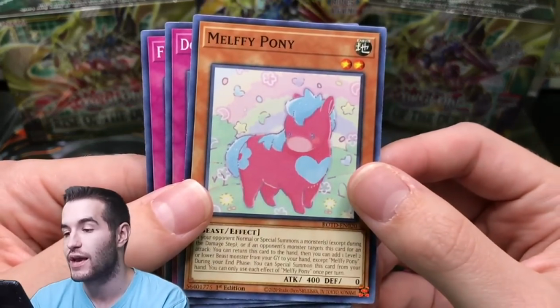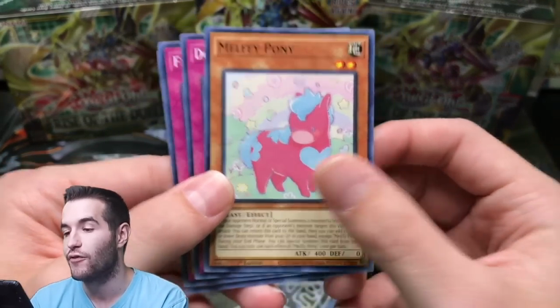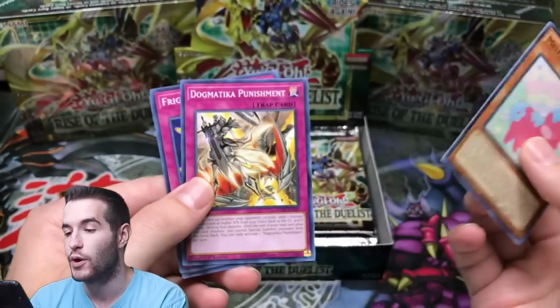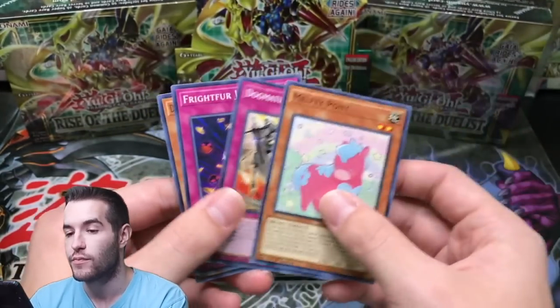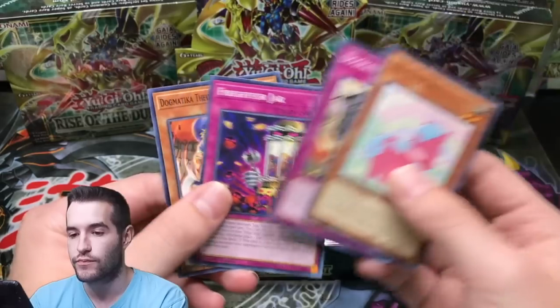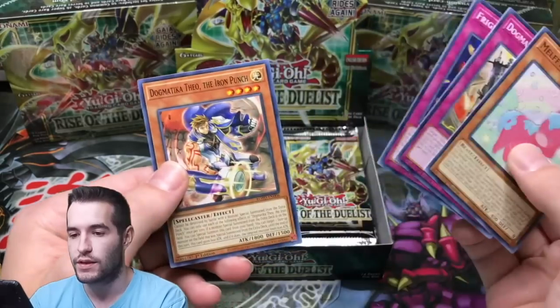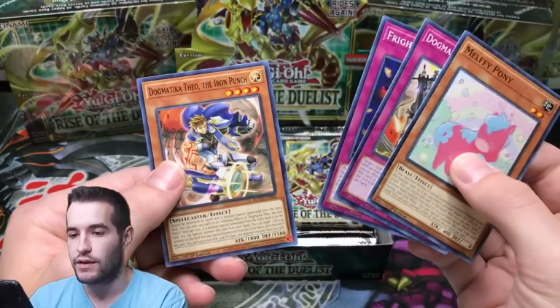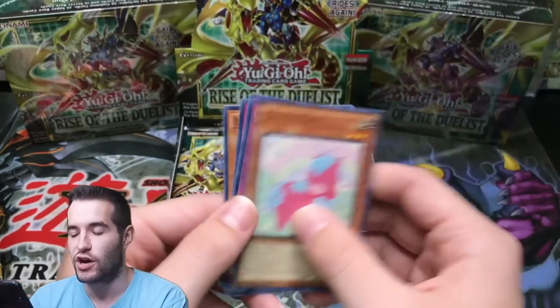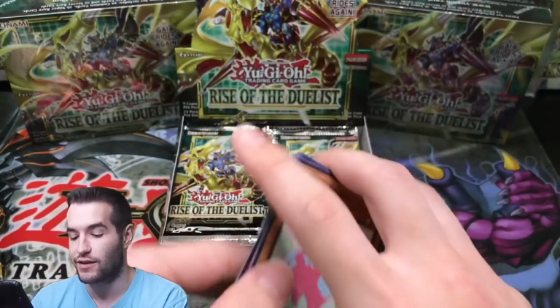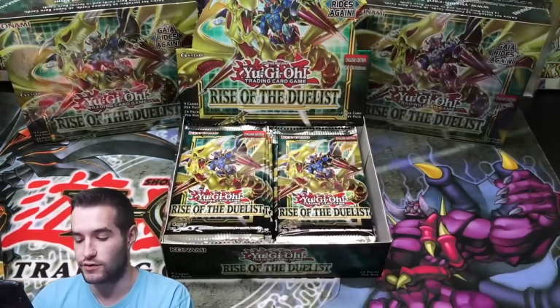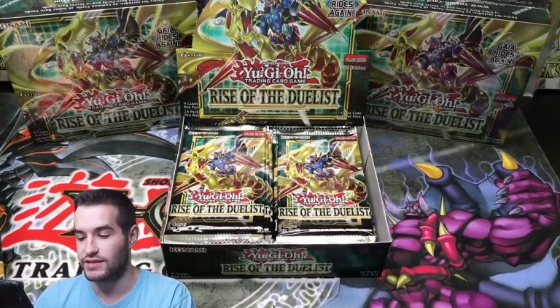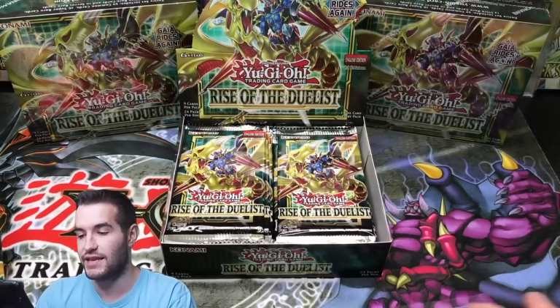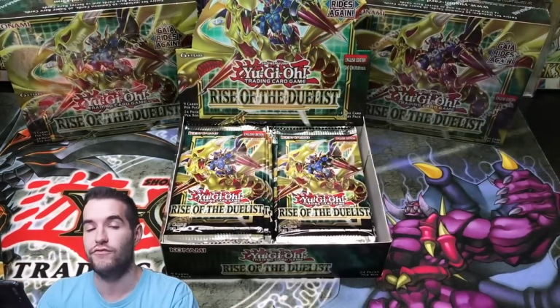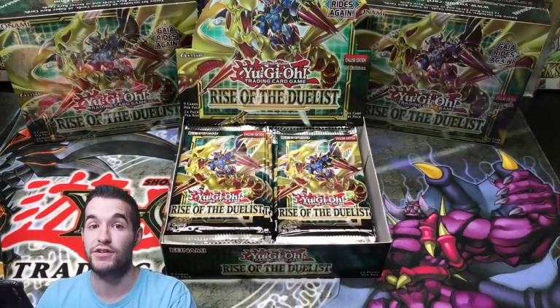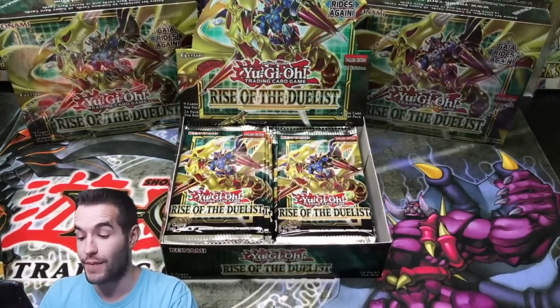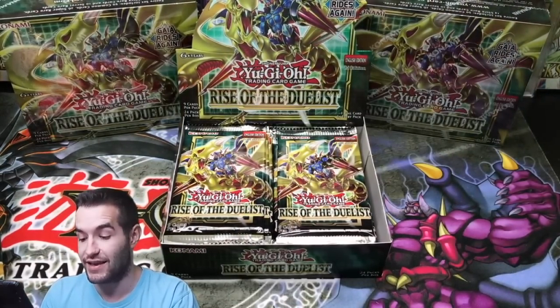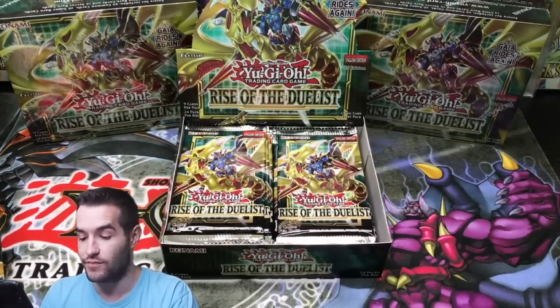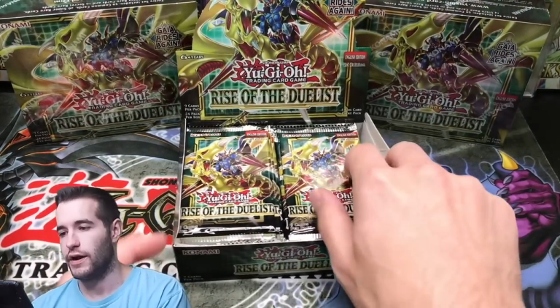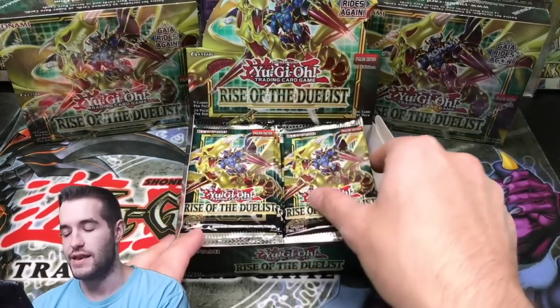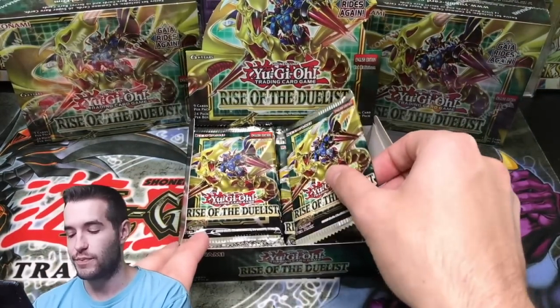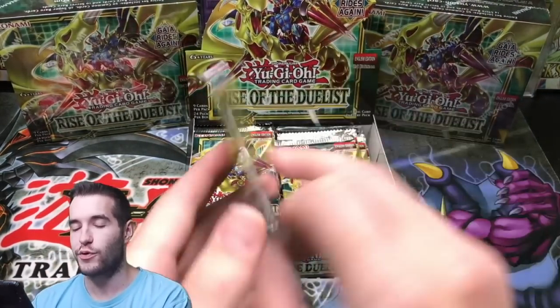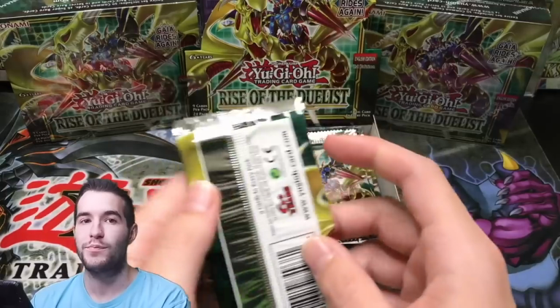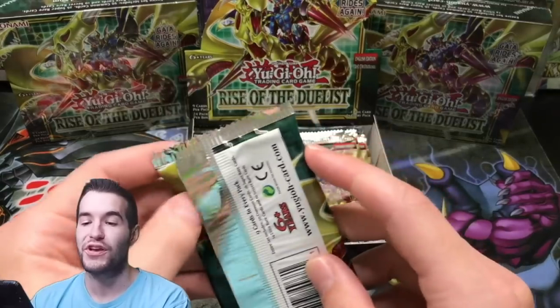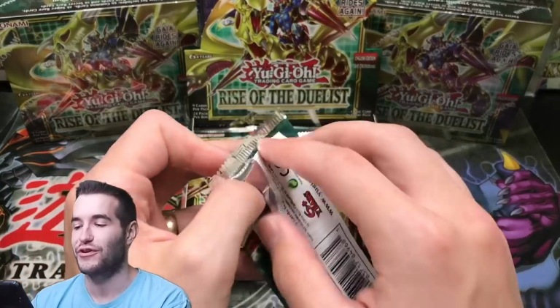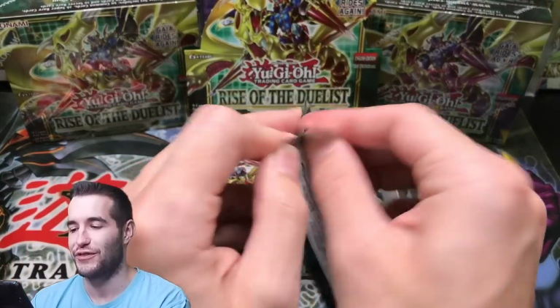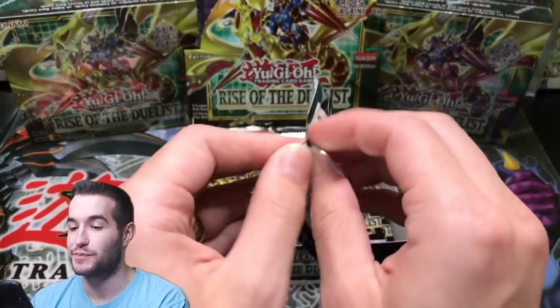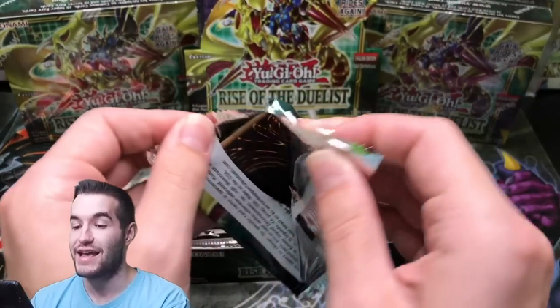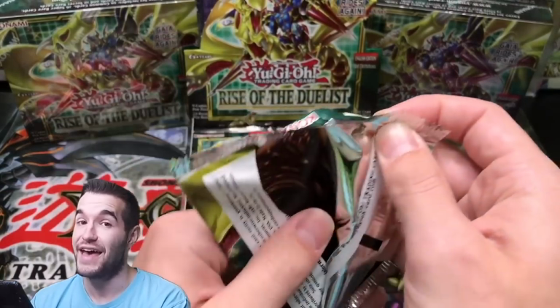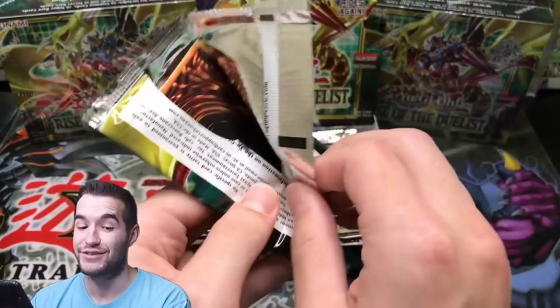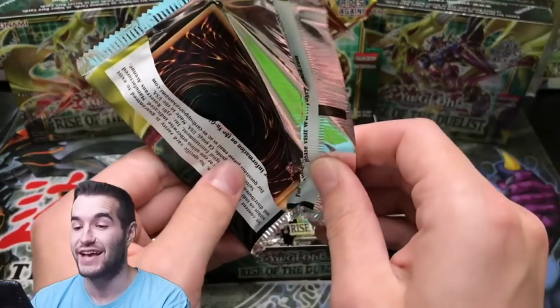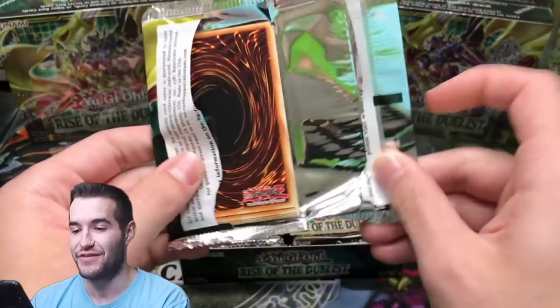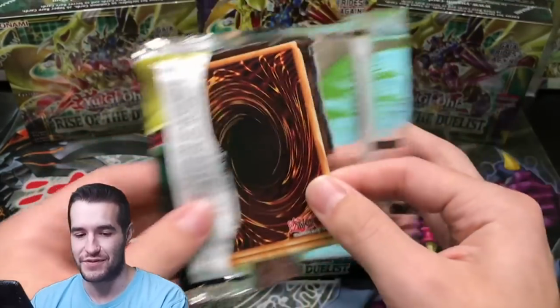We got a Melfi Pony and Dogmatica Theo. This set is very Dogmatica heavy. Next pack — we already pulled the cover card on the first pack. That is a good sign, if you ask me. A very good sign.